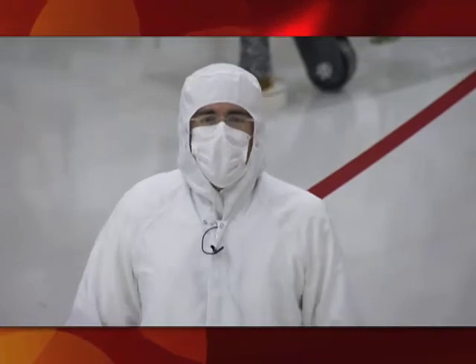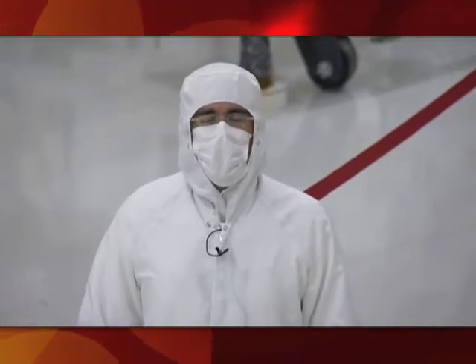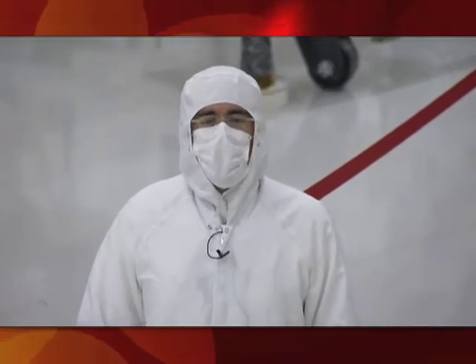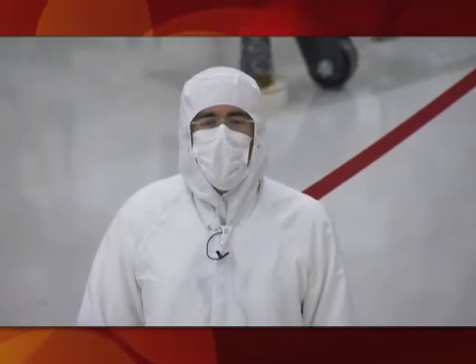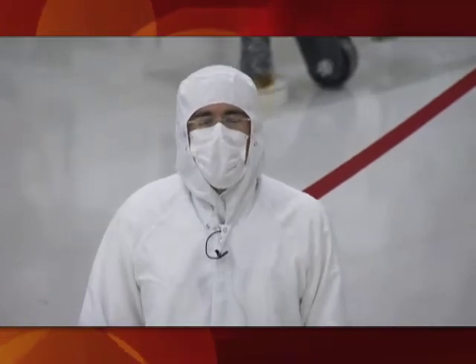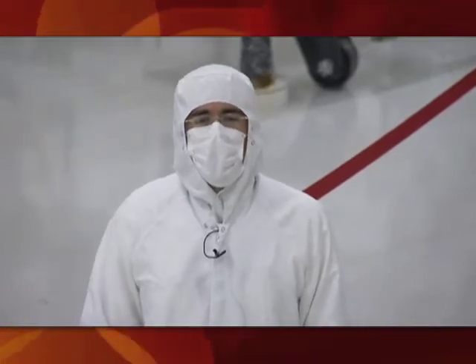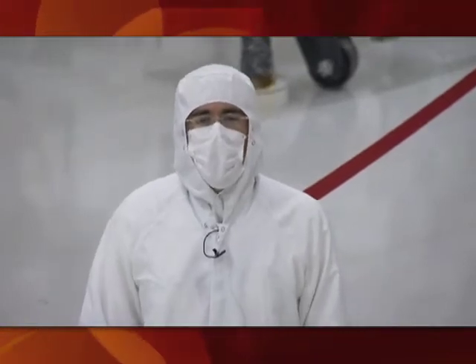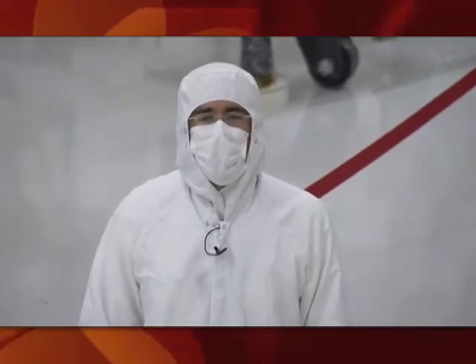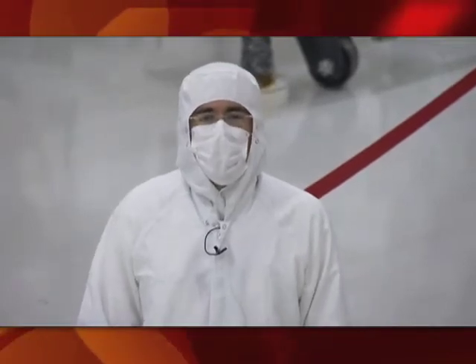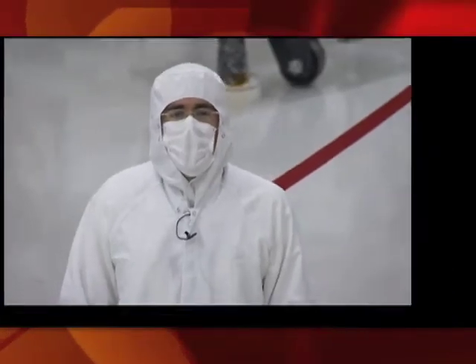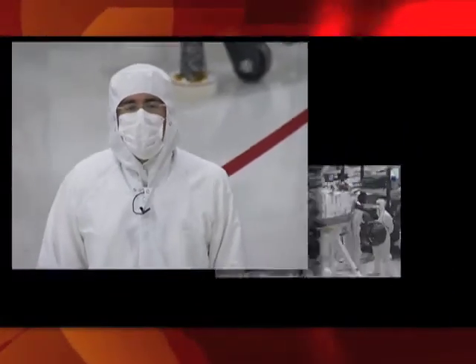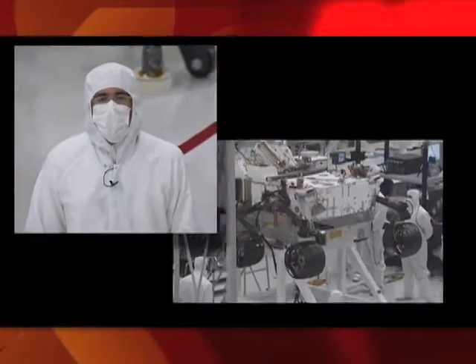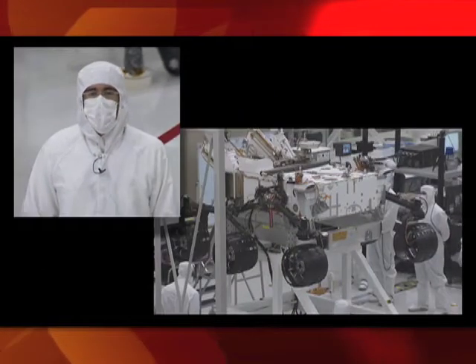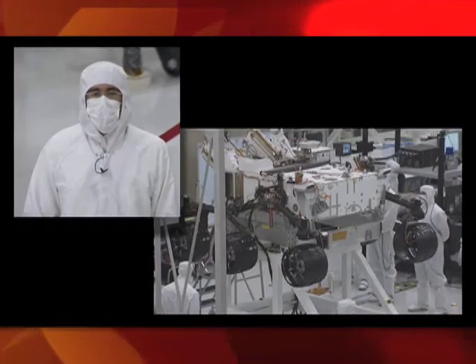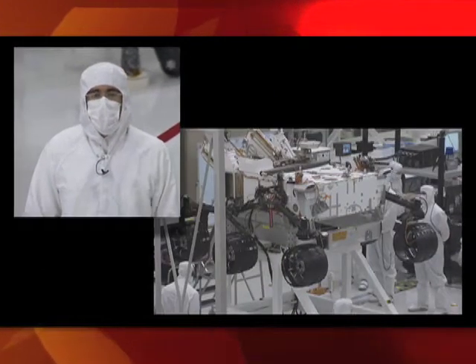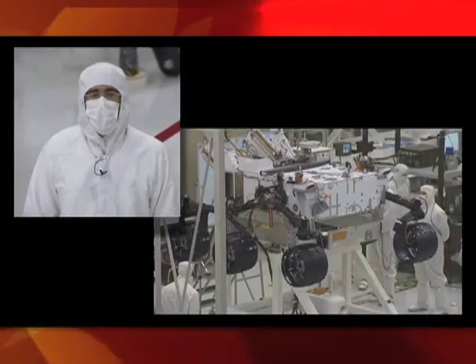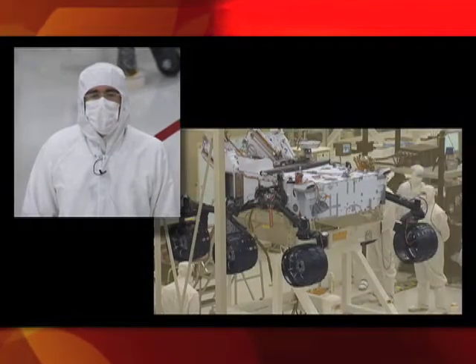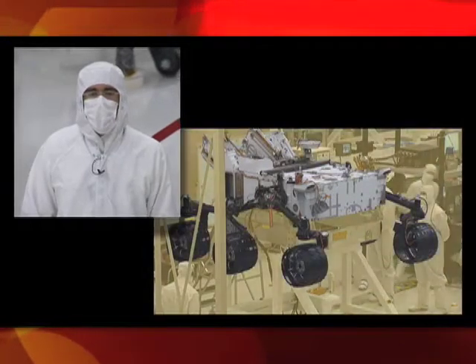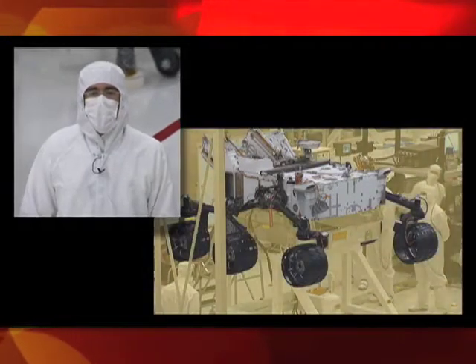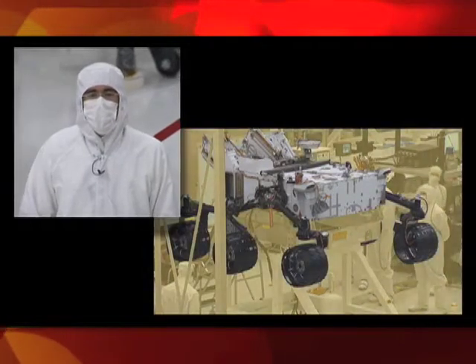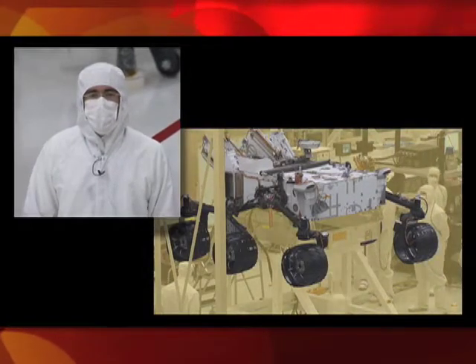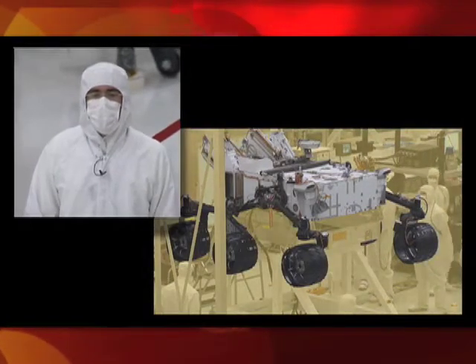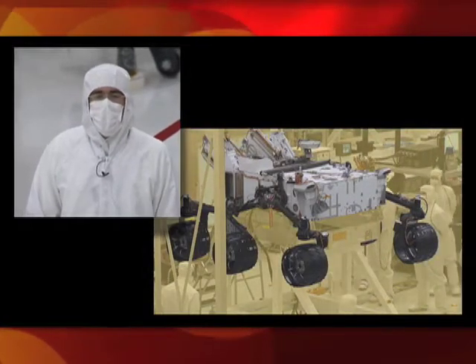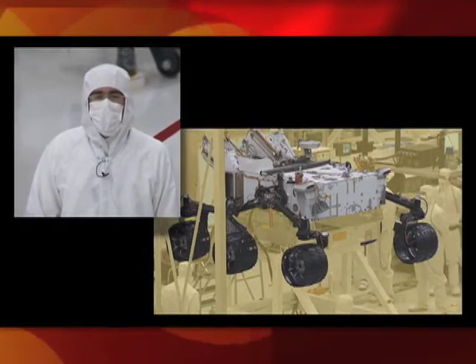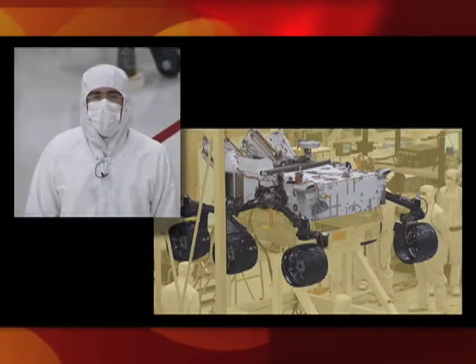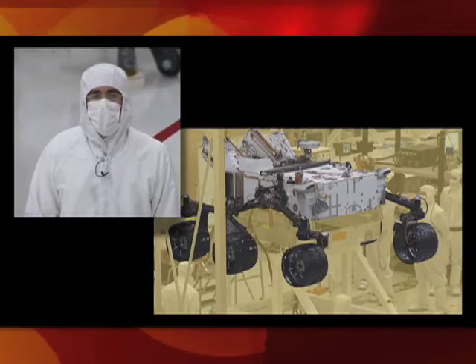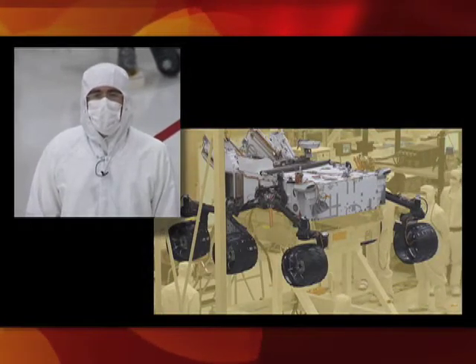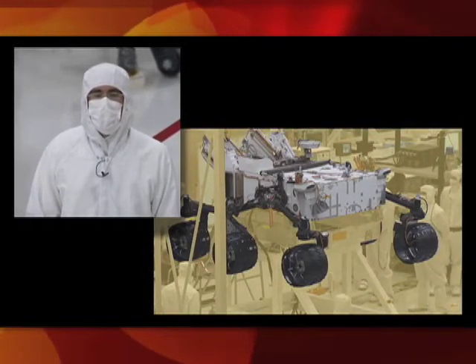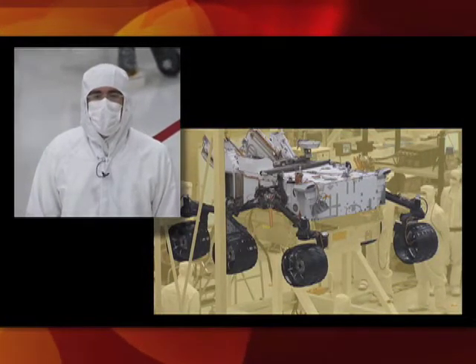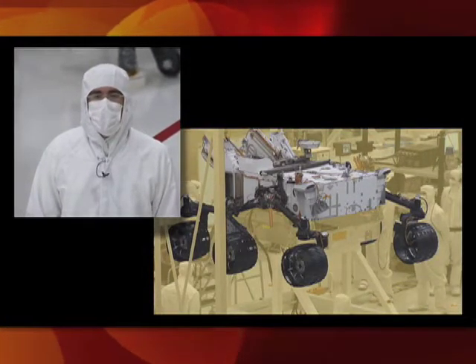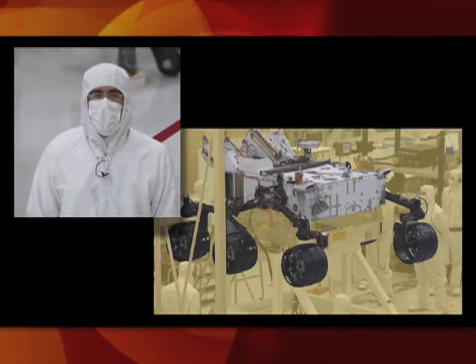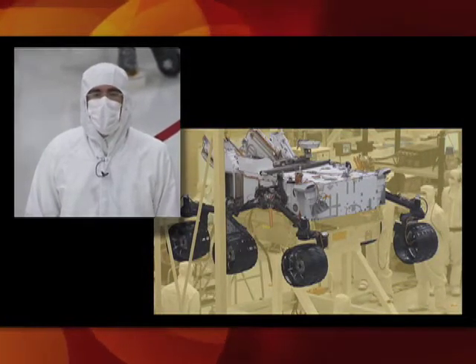This has been your update on the assembly of the Curiosity vehicle. As you can see, Curiosity is looking more and more like a rover every day, and the team is working hard as we aim for our launch scheduled for November of 2011.